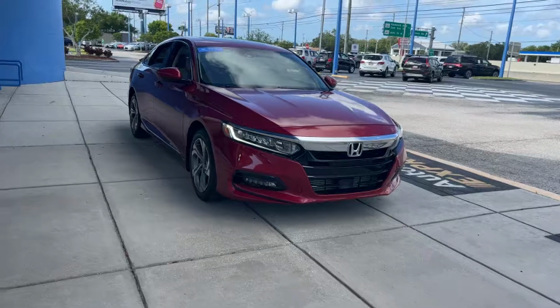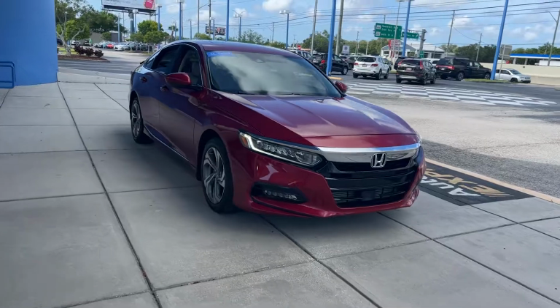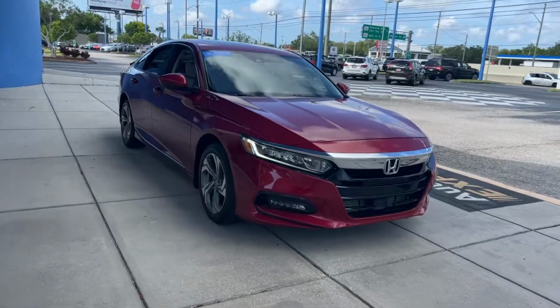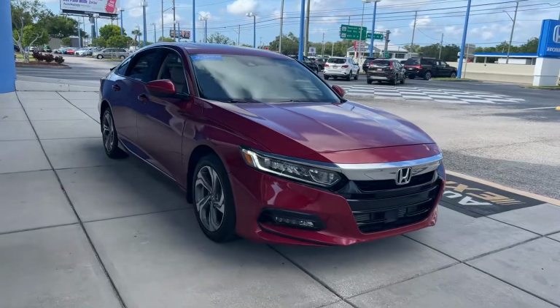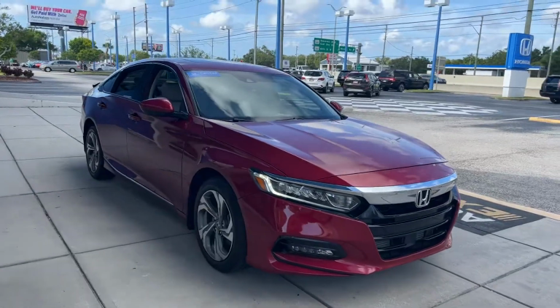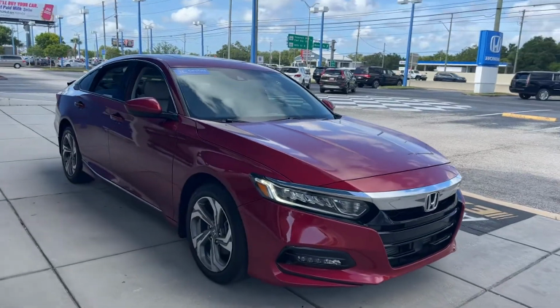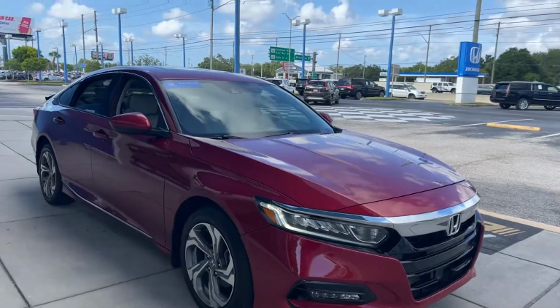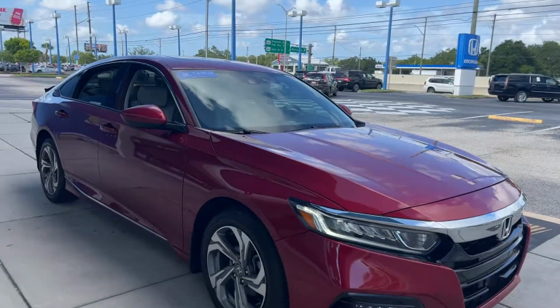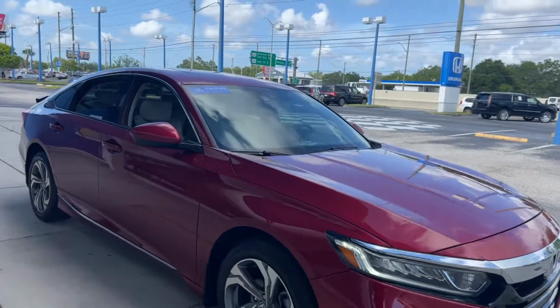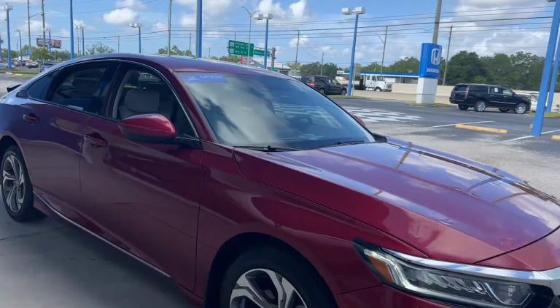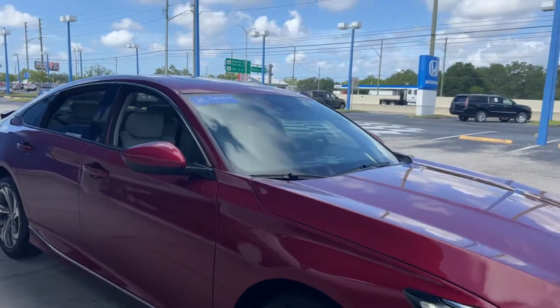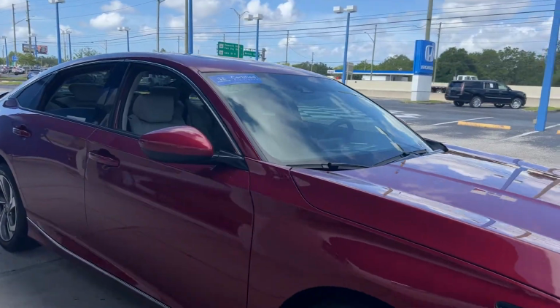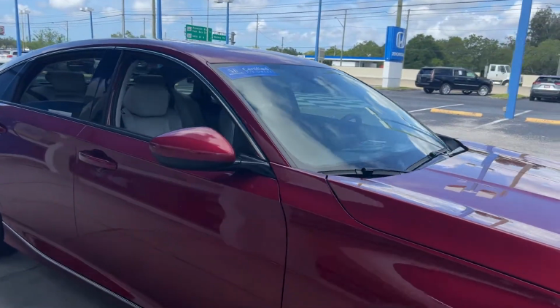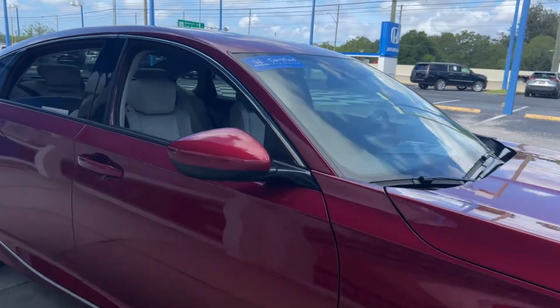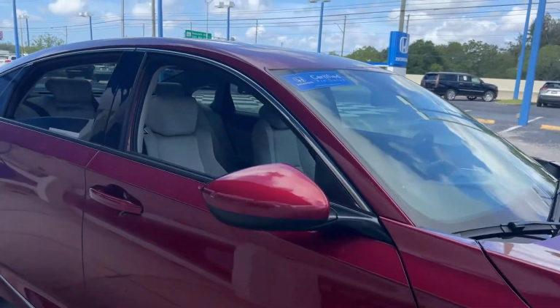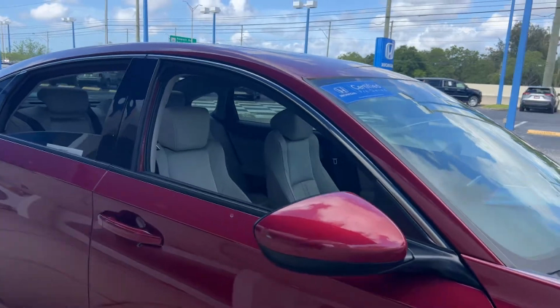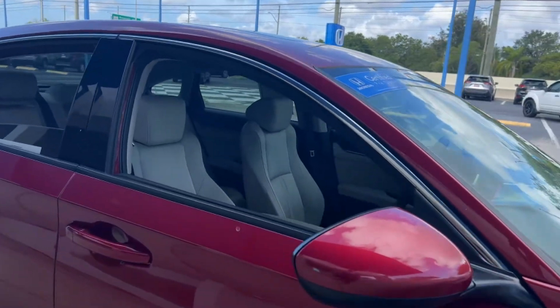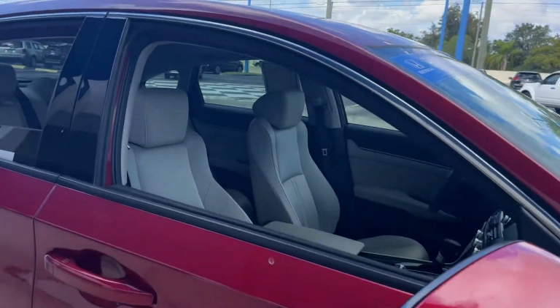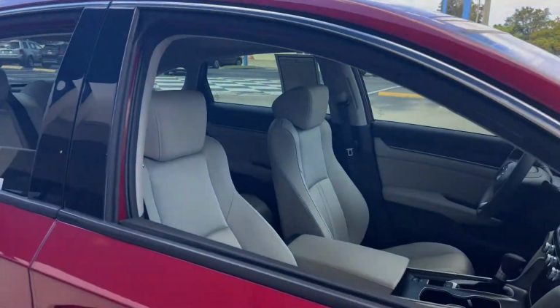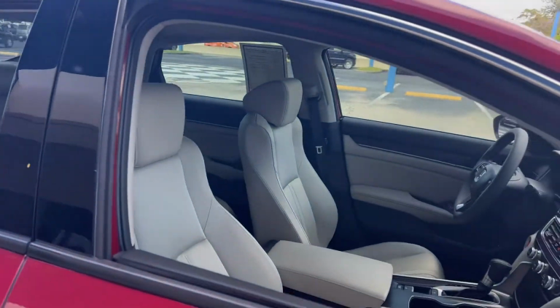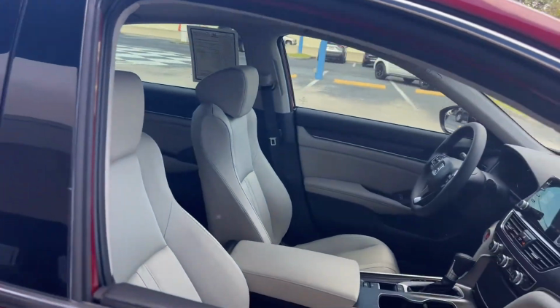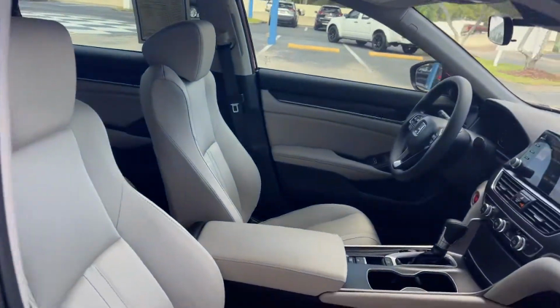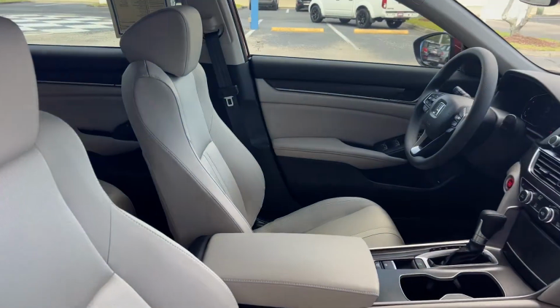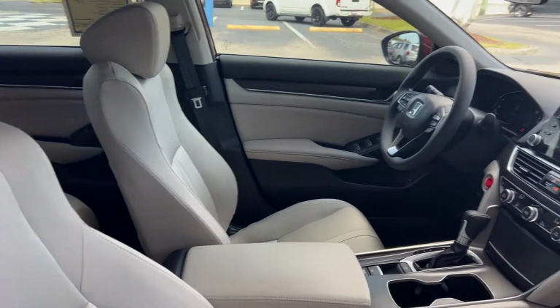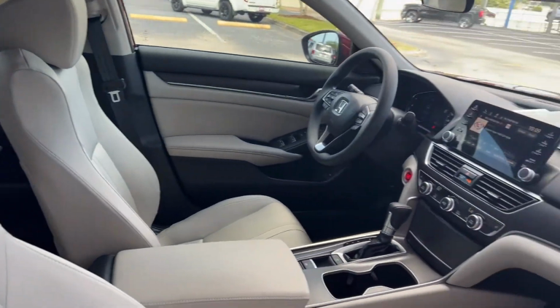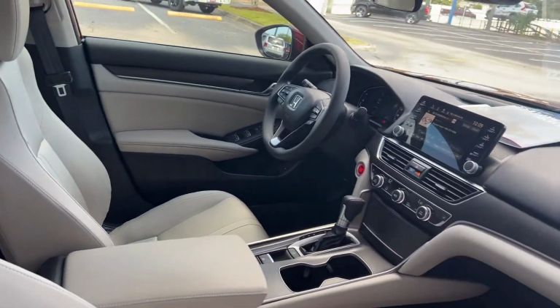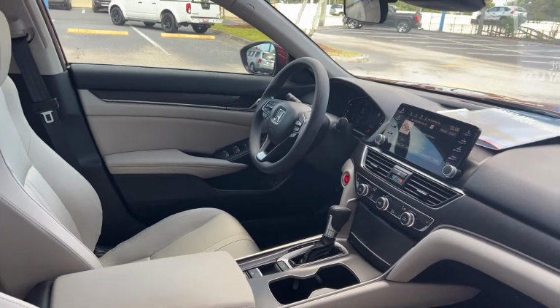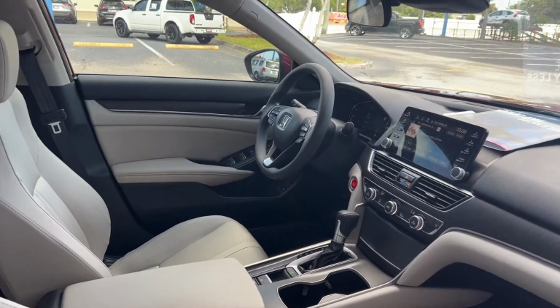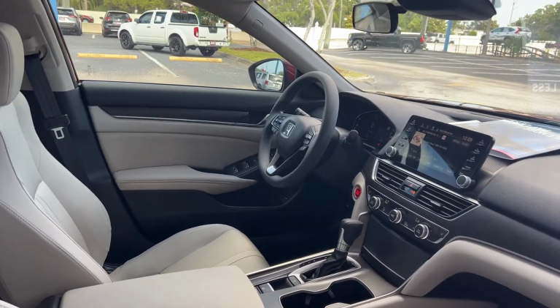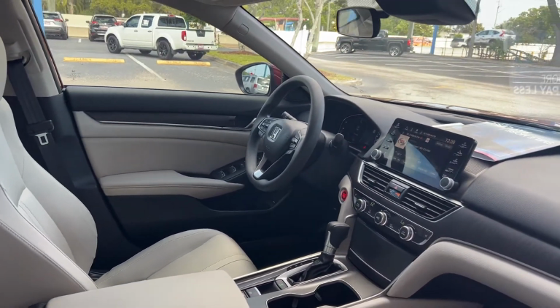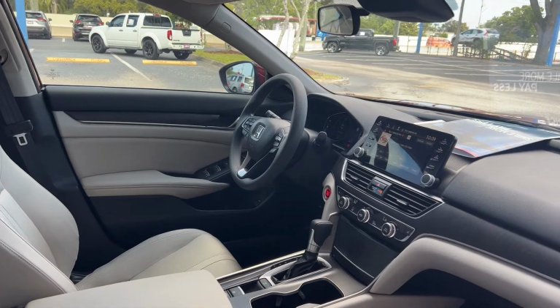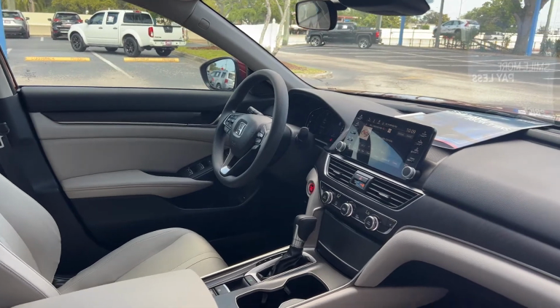This is a 2019 Honda Accord EX. Red exterior over gray interior, with power windows, locks, and mirrors.